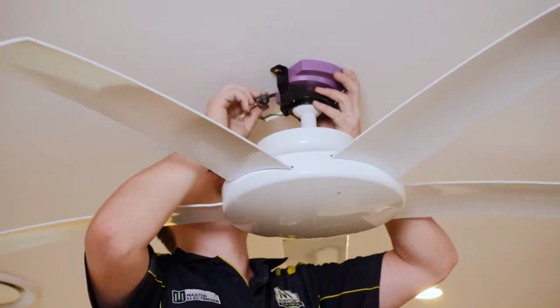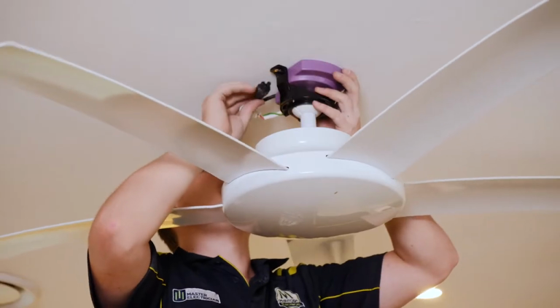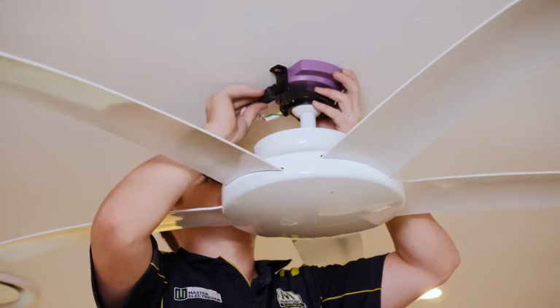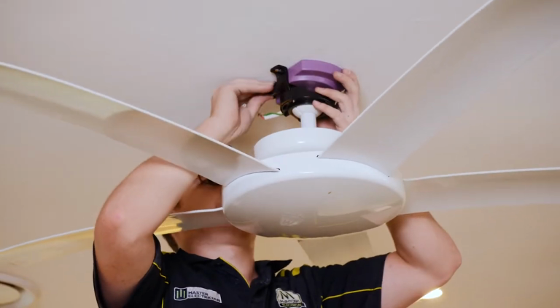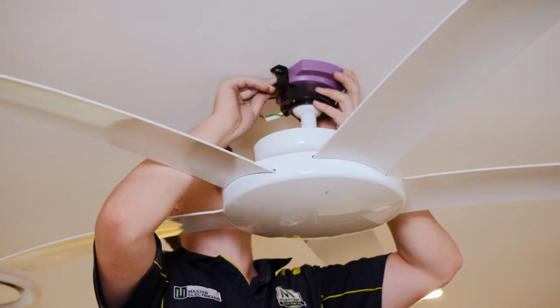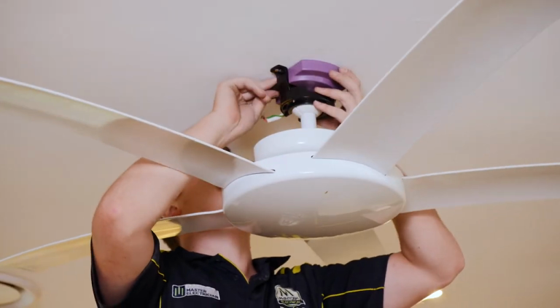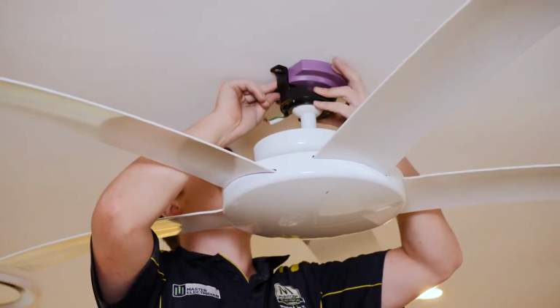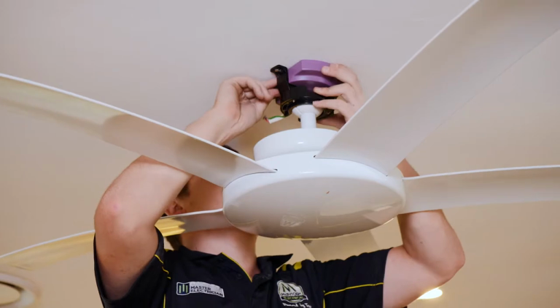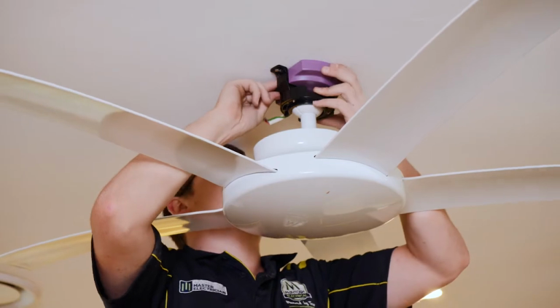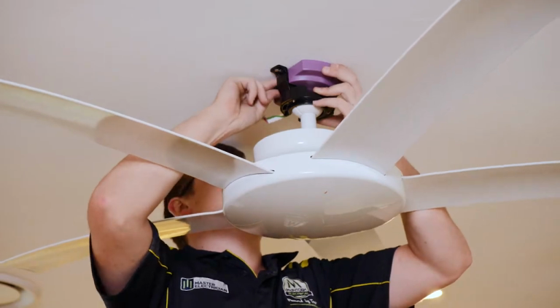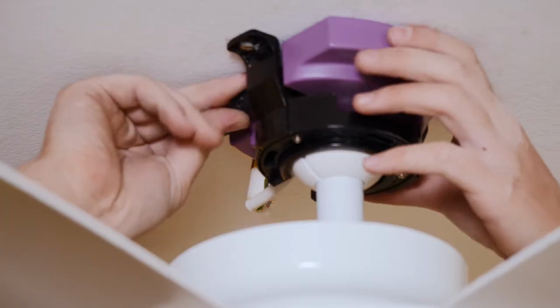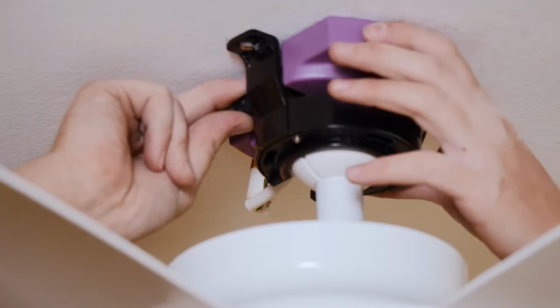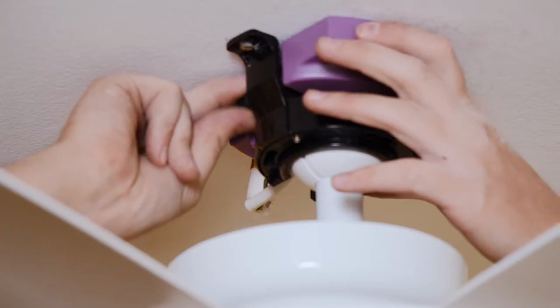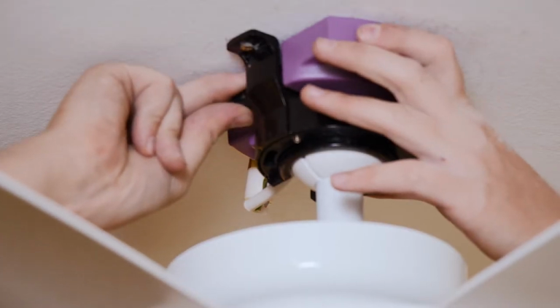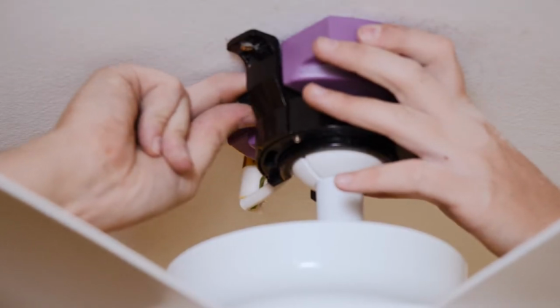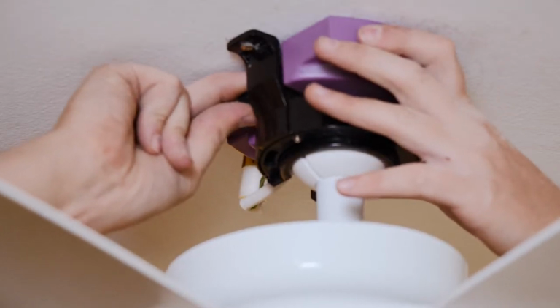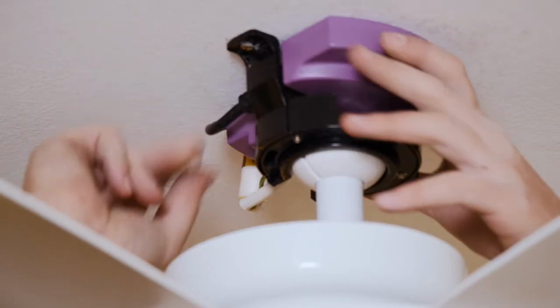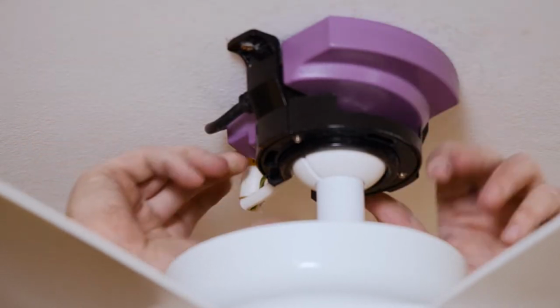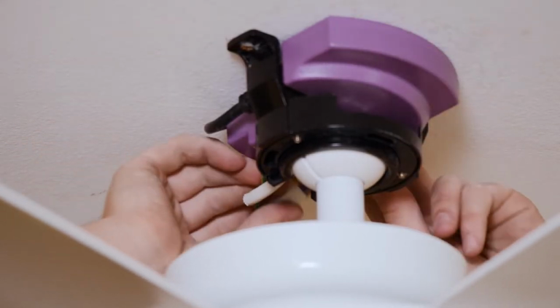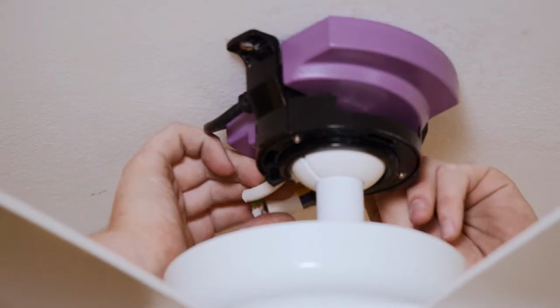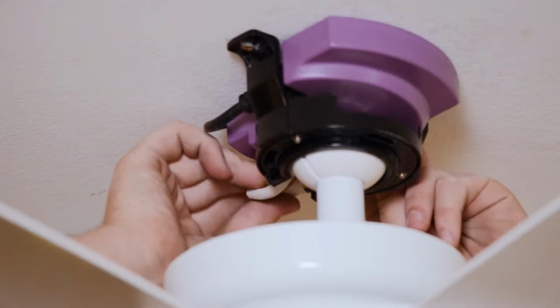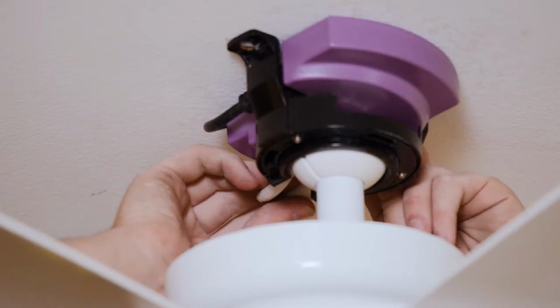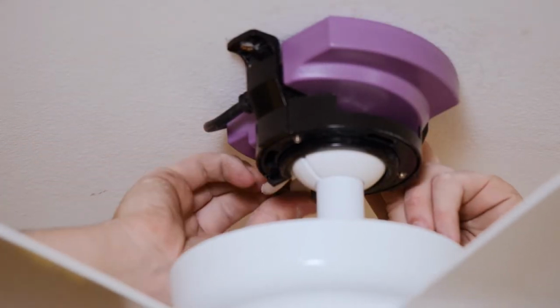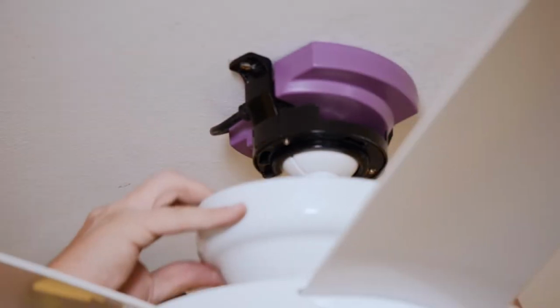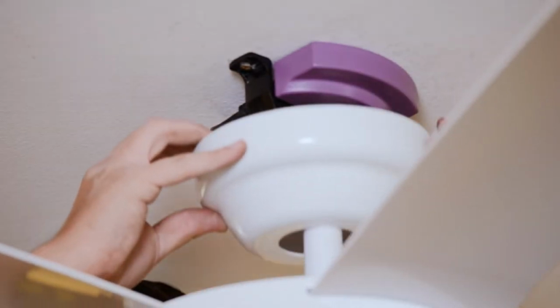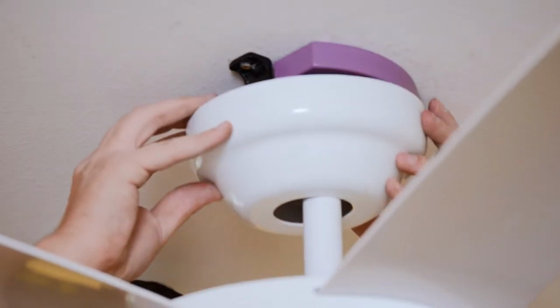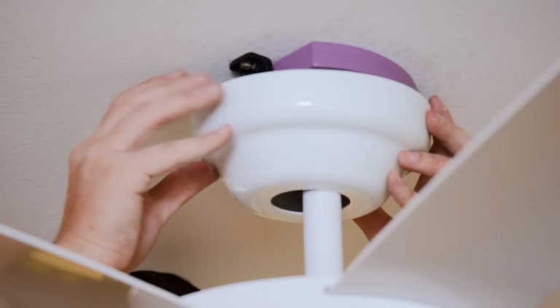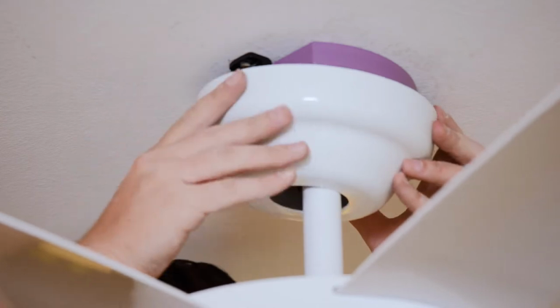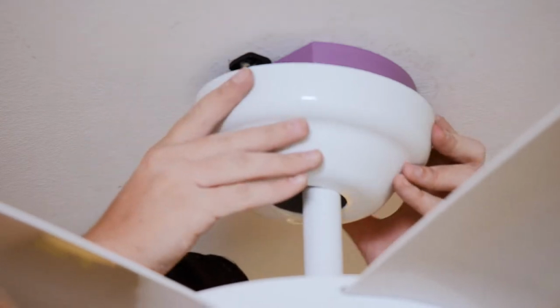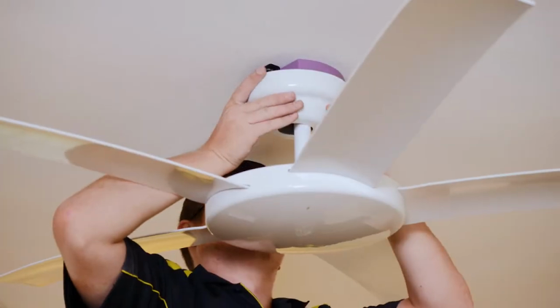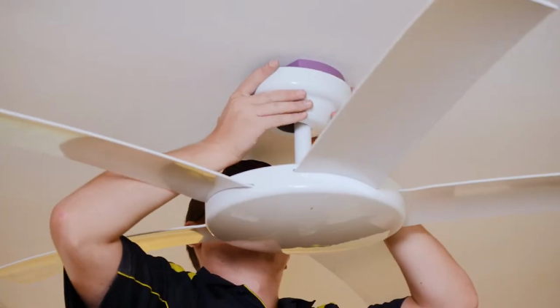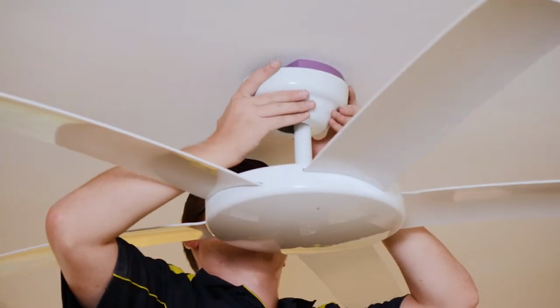We connect all cabling and use the existing light switch as the new isolating switch for the fan. Manufacturers require this for future warranty purposes.